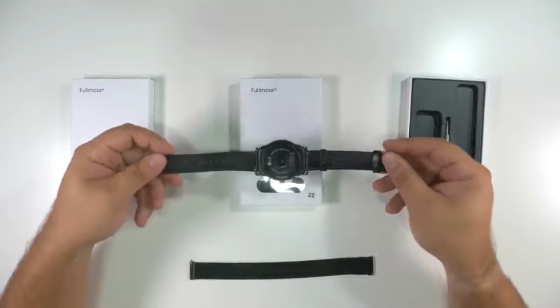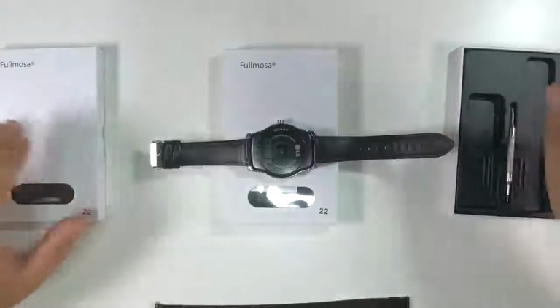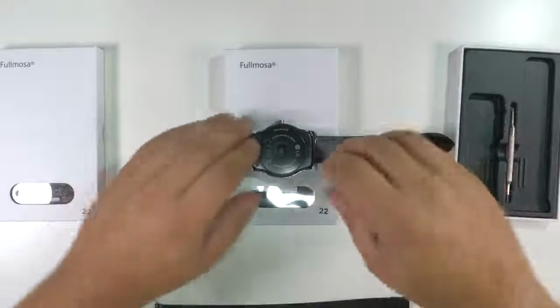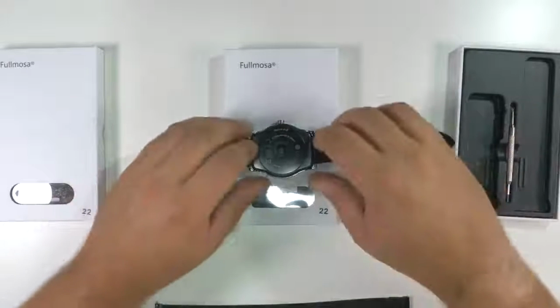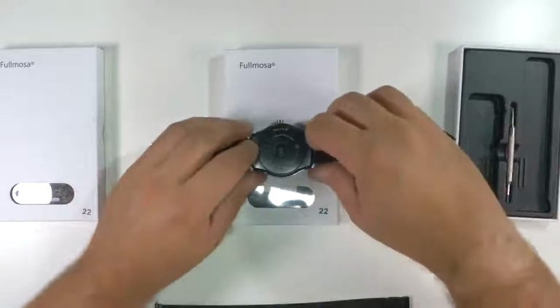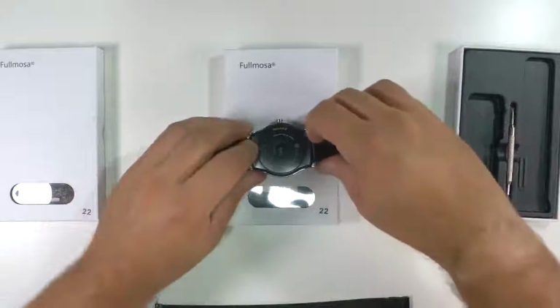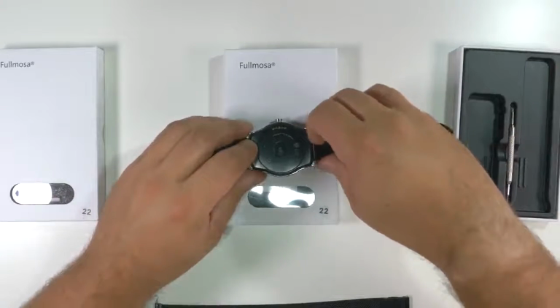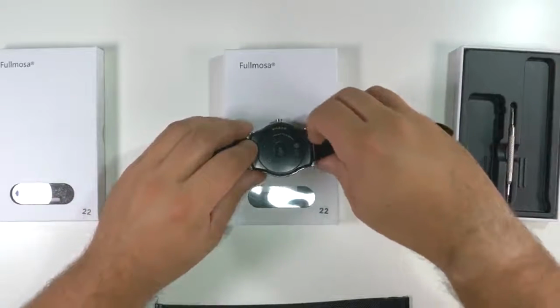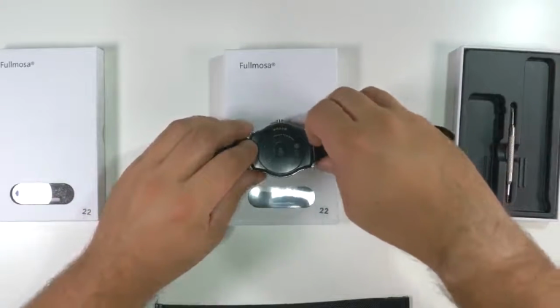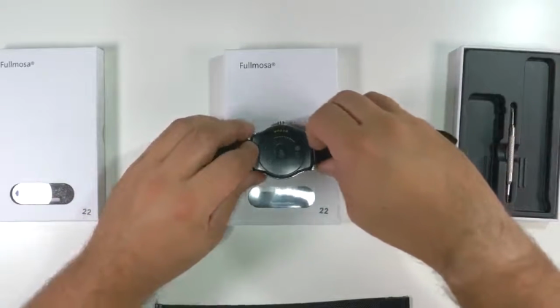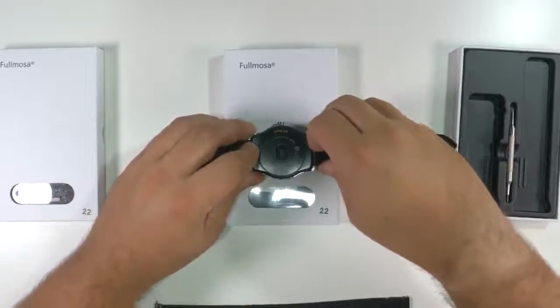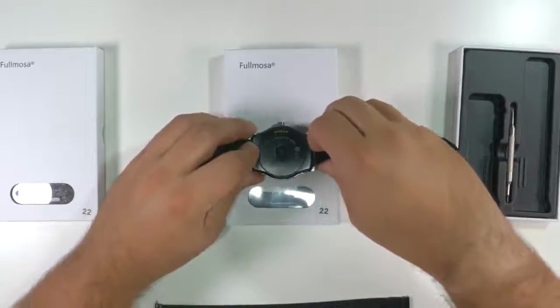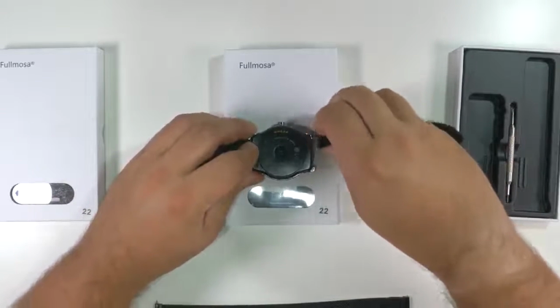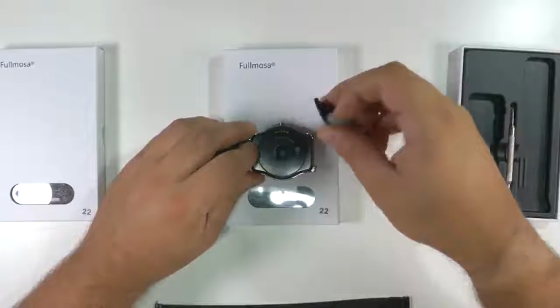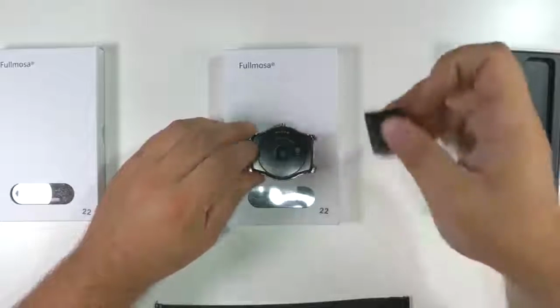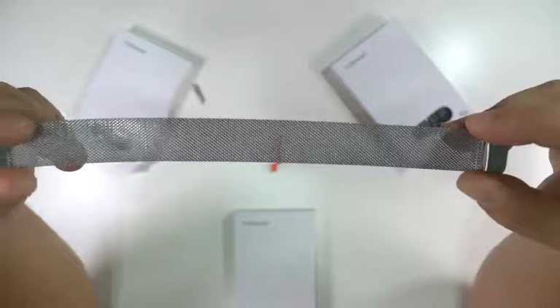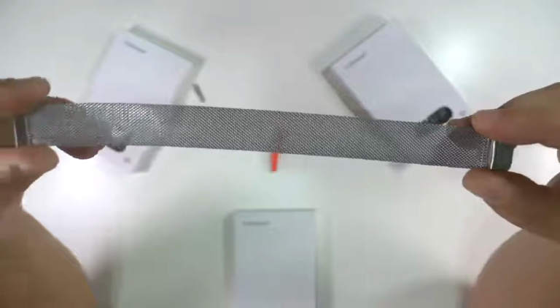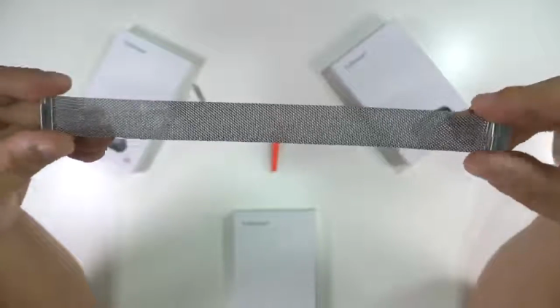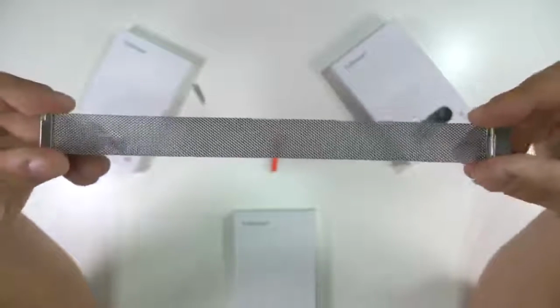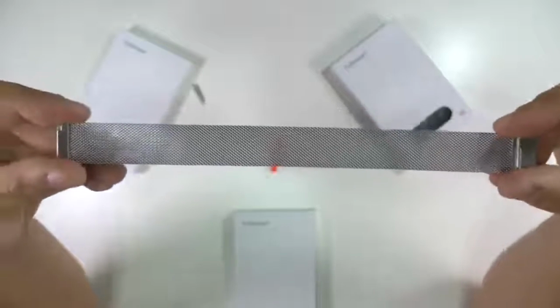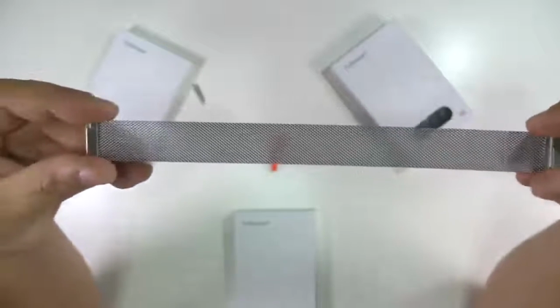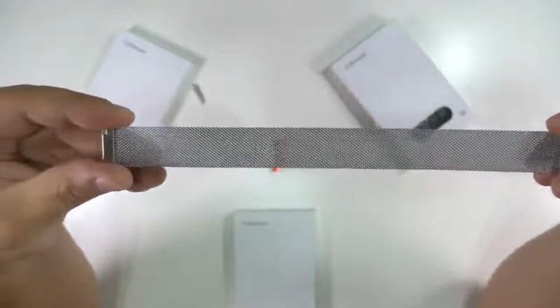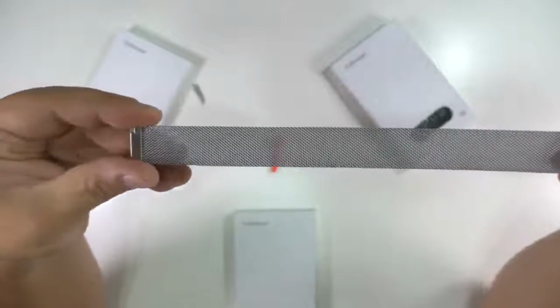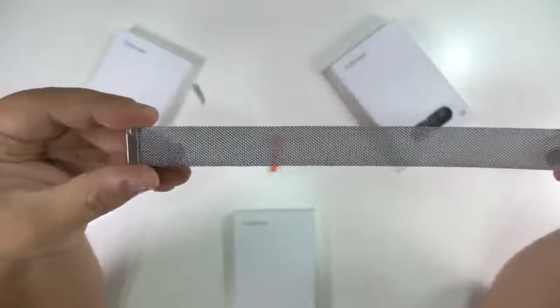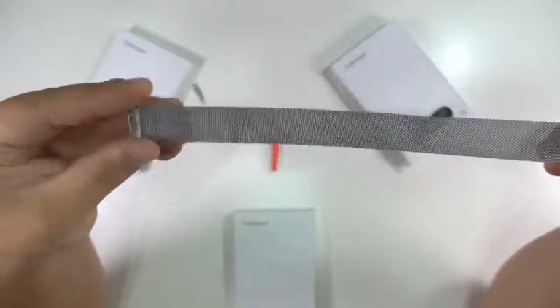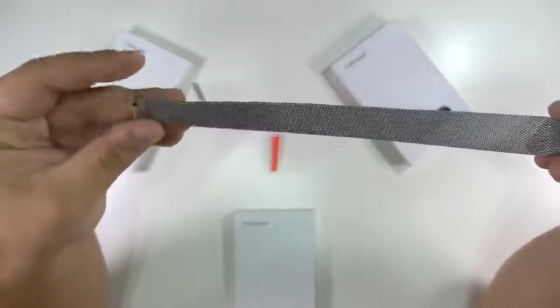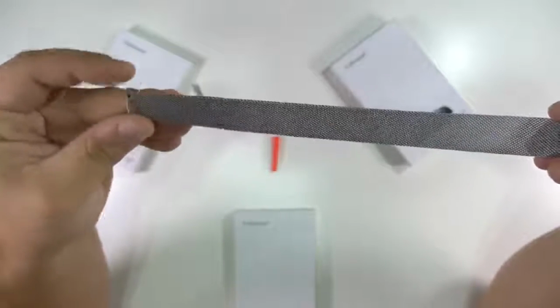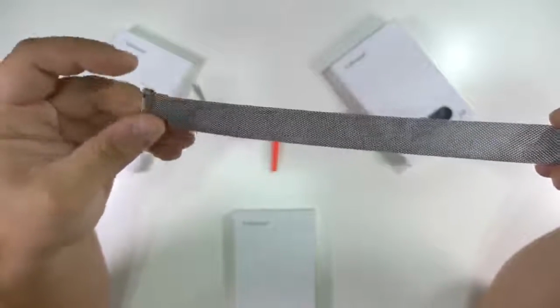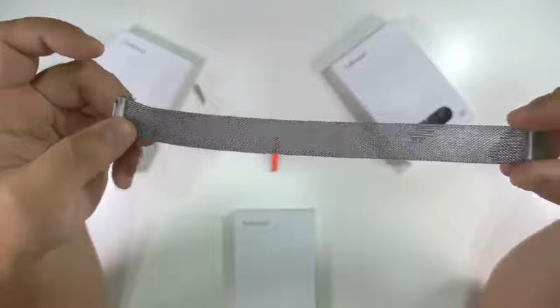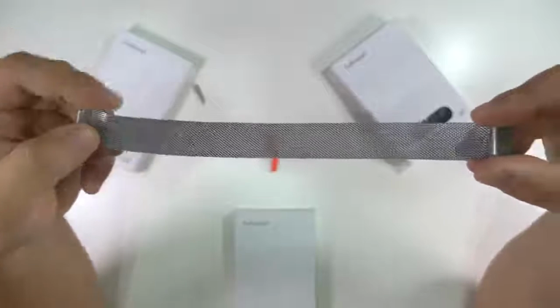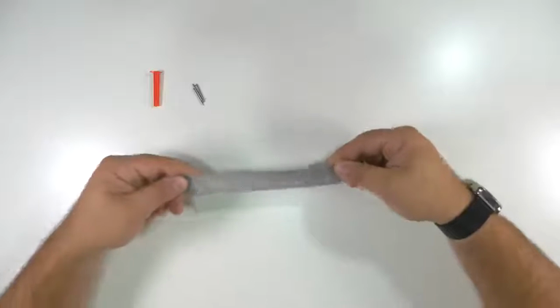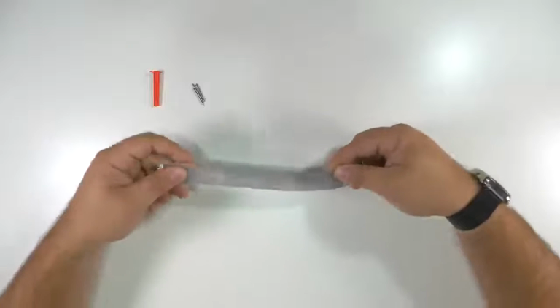I was very happy with the quality of the band, and so I also got two more bands. These are metal mesh in both silver and black — a style I really liked because of how comfortable it is.